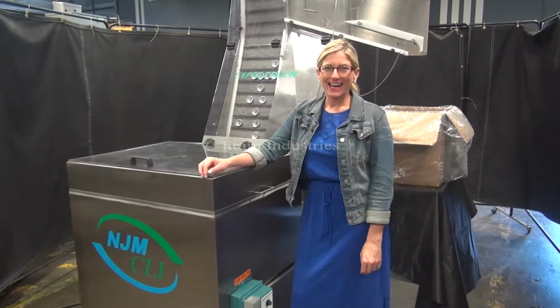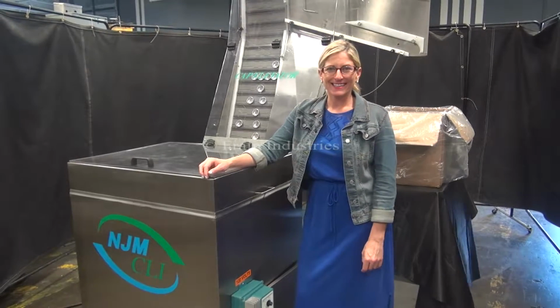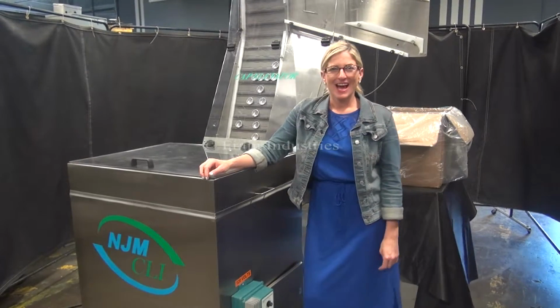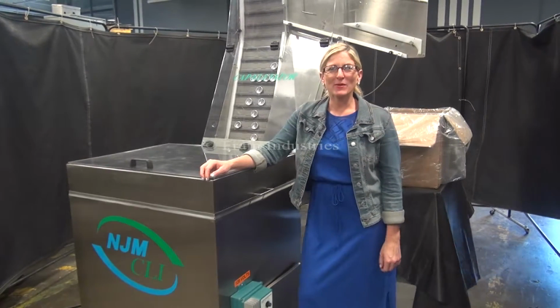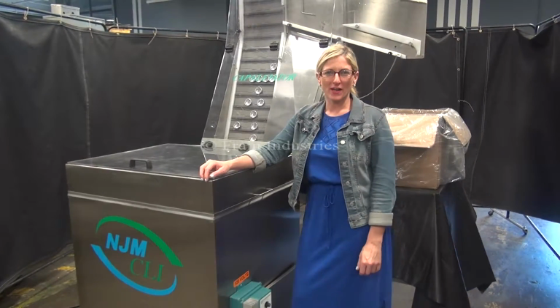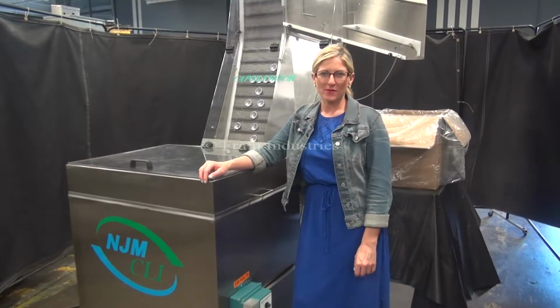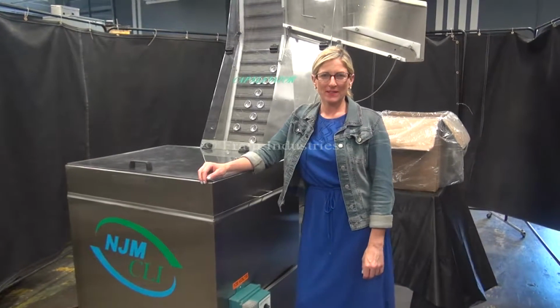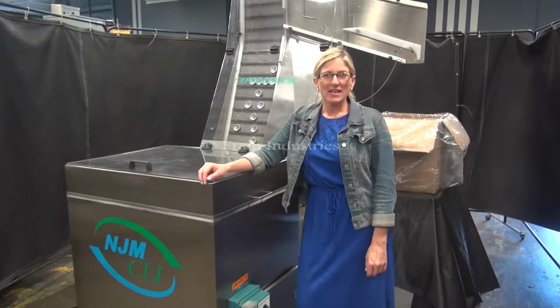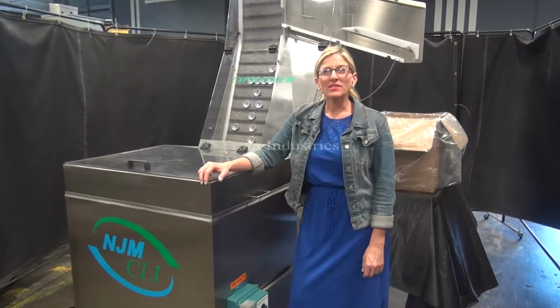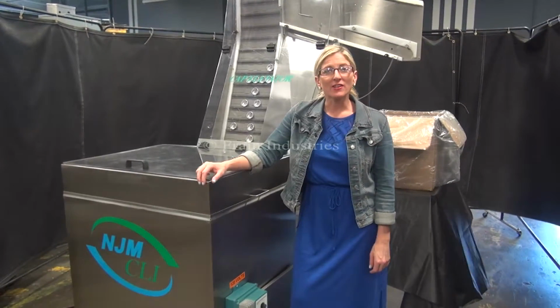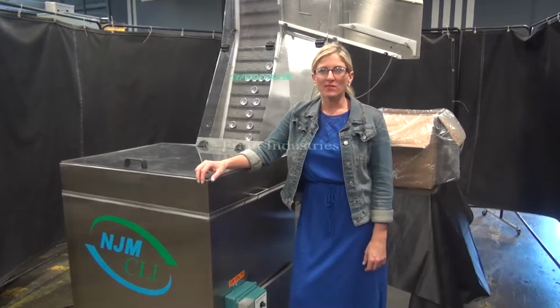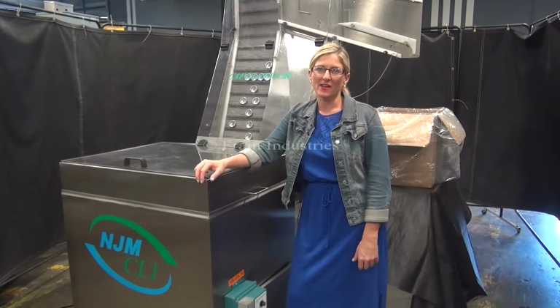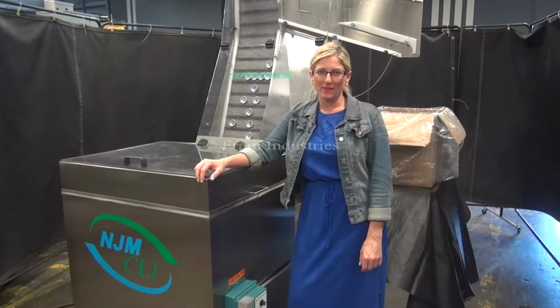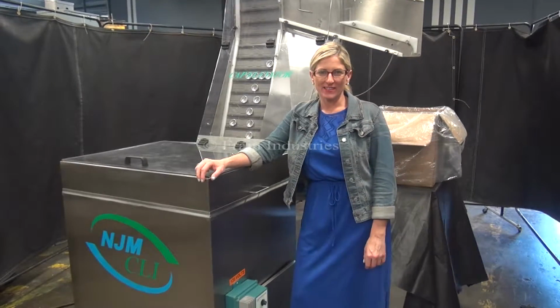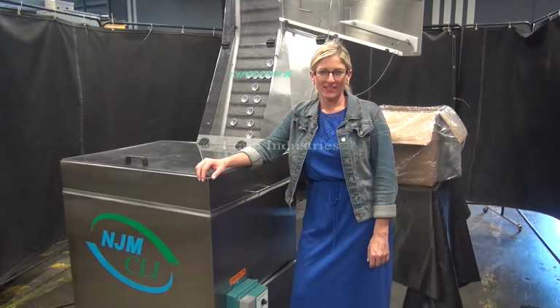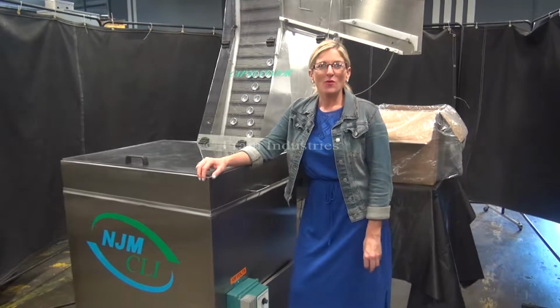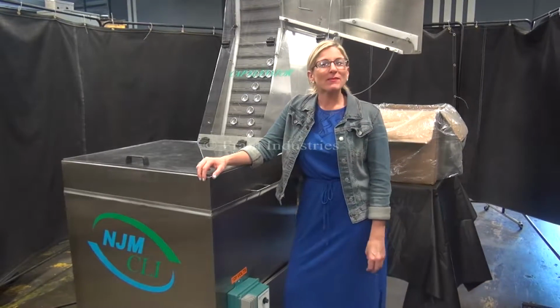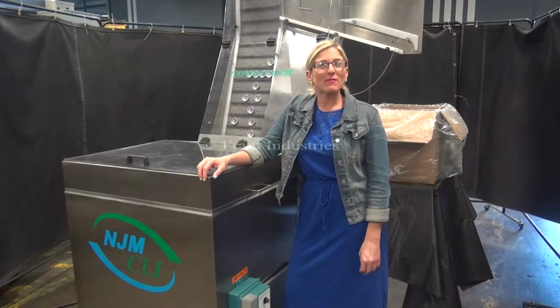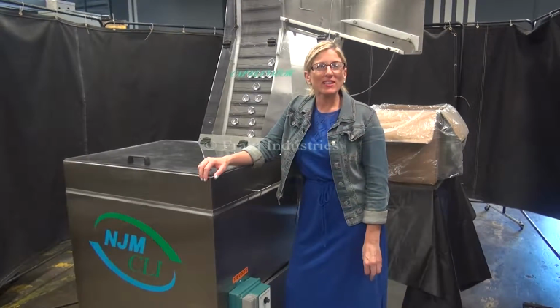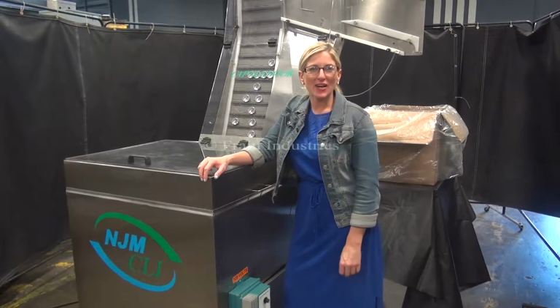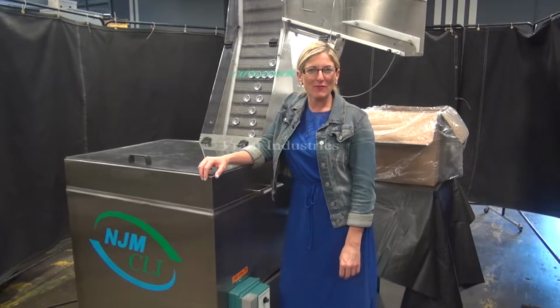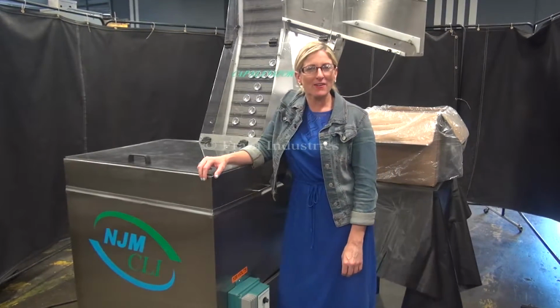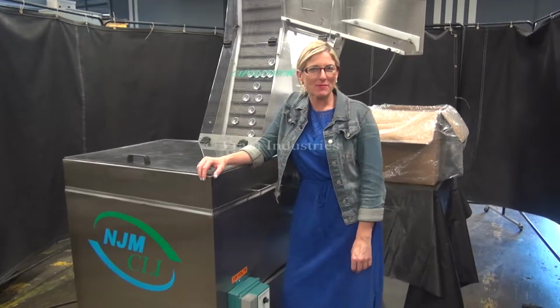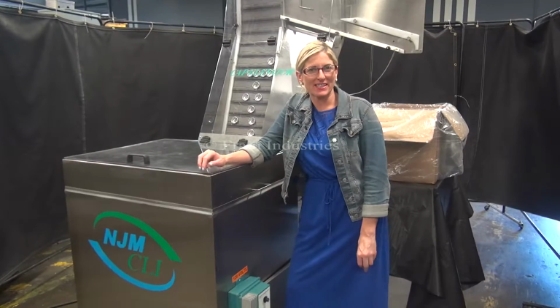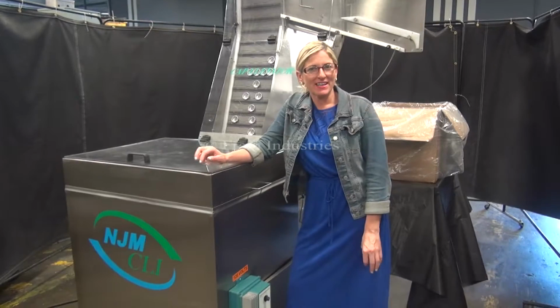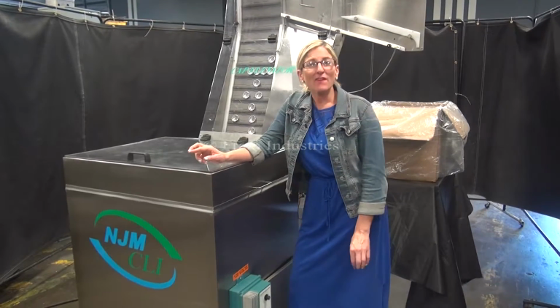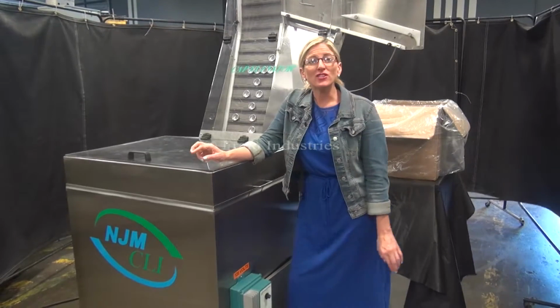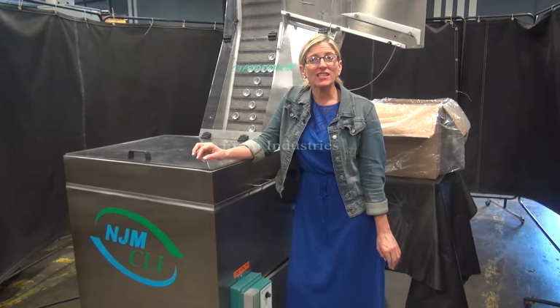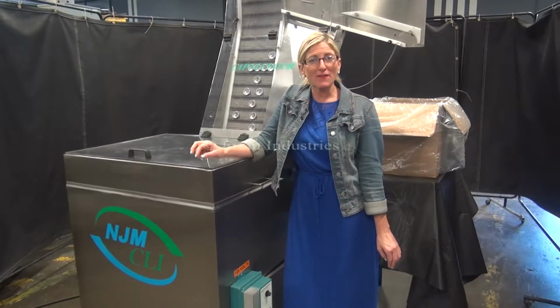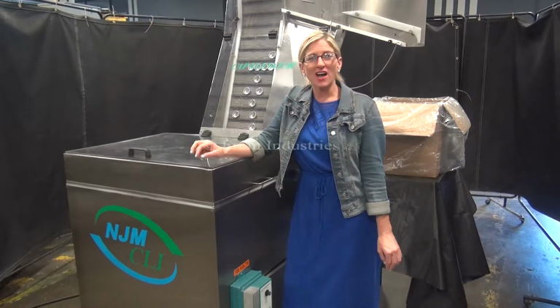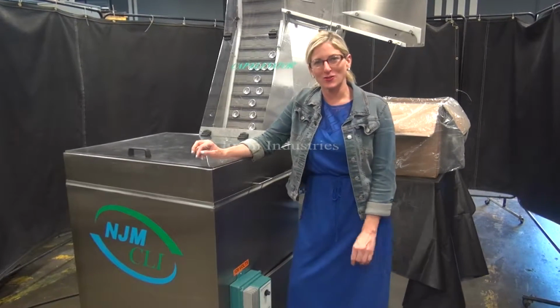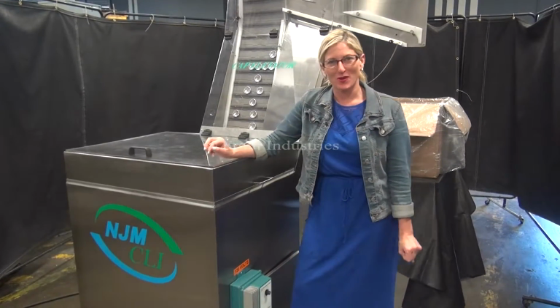Hi, I'm Katie with the Frame Group. Today we're cycling your Charles LePair Cap Feeder. We recommend you read the manual in its entirety before powering up the machine. The voltage is currently set to single phase, 120 volts.